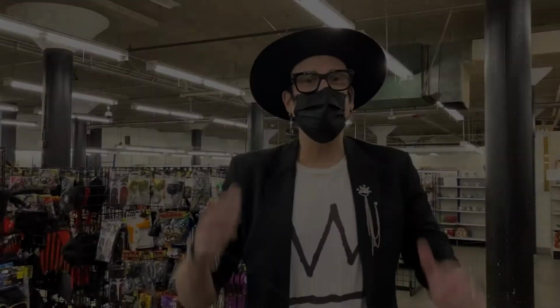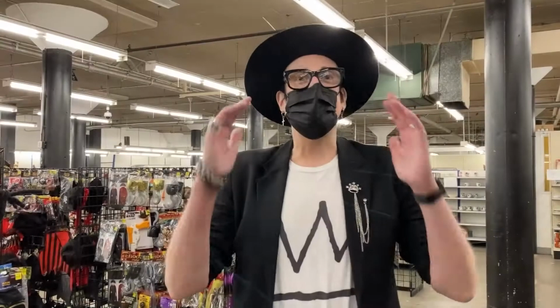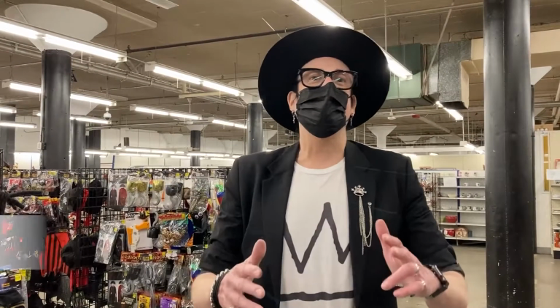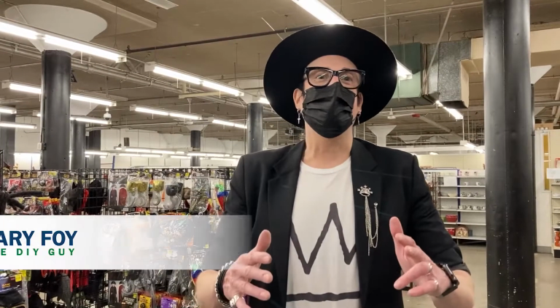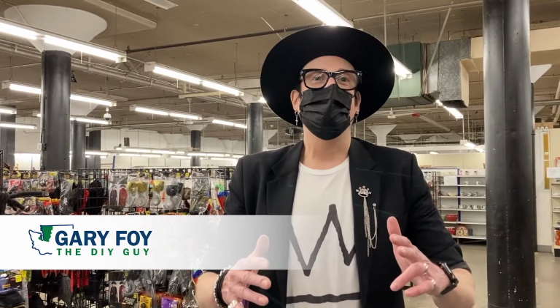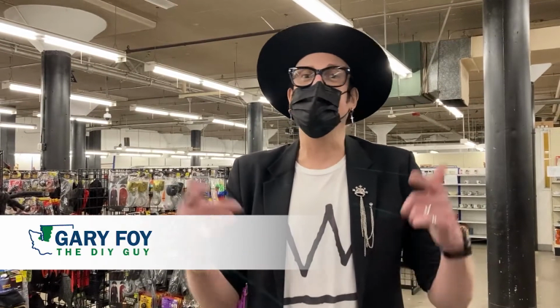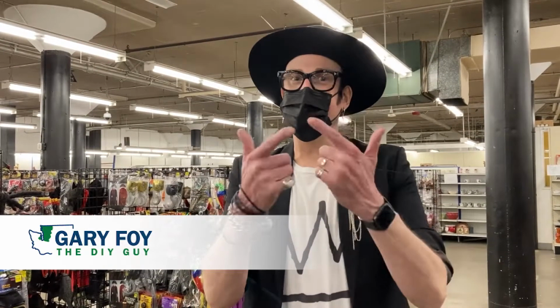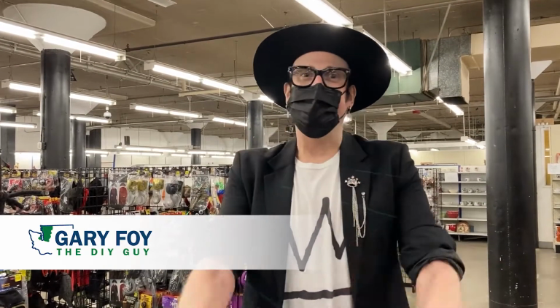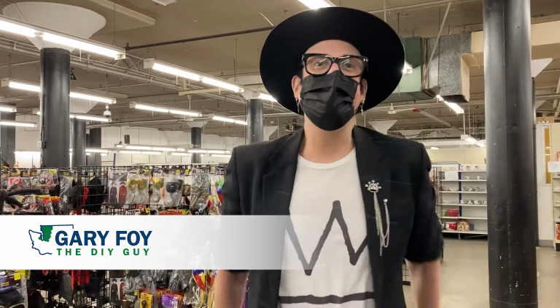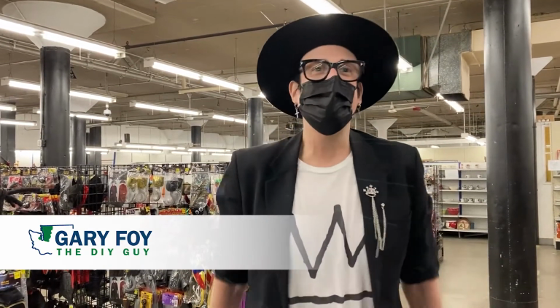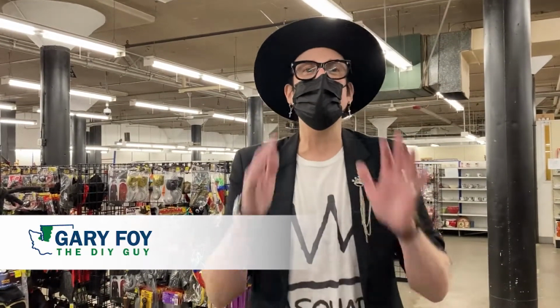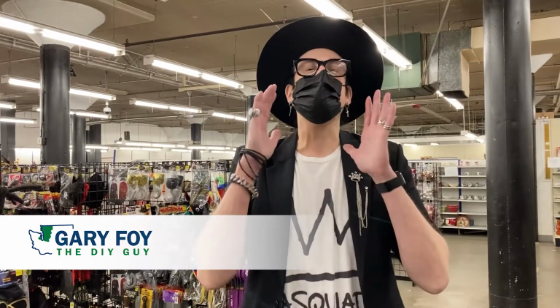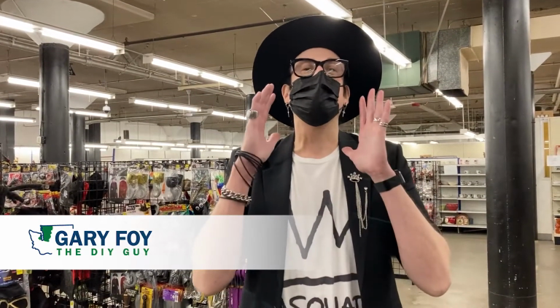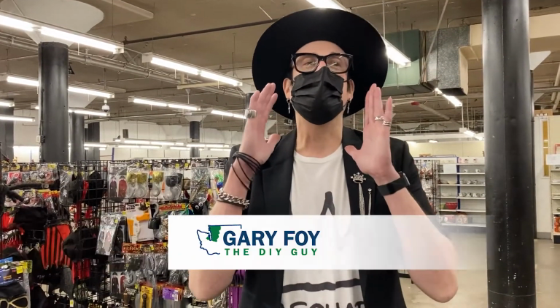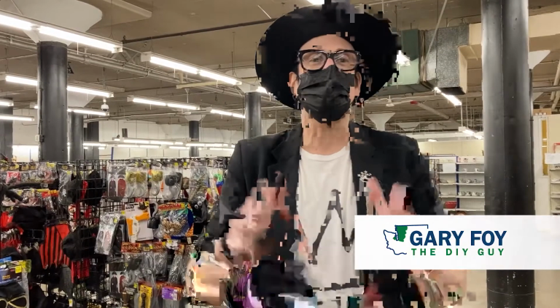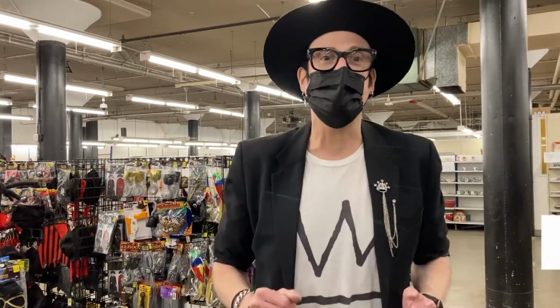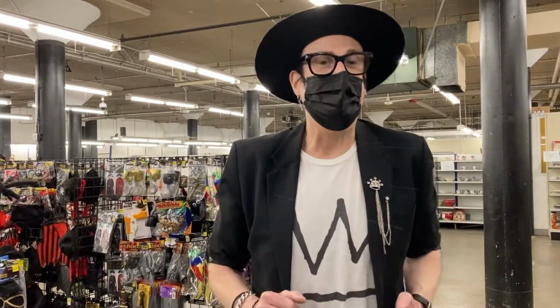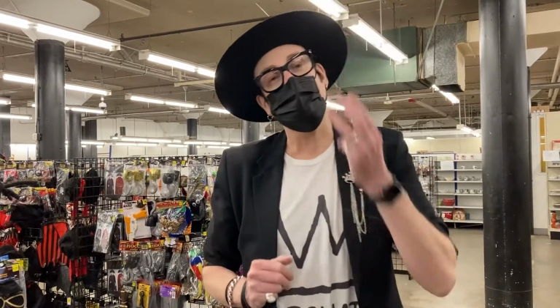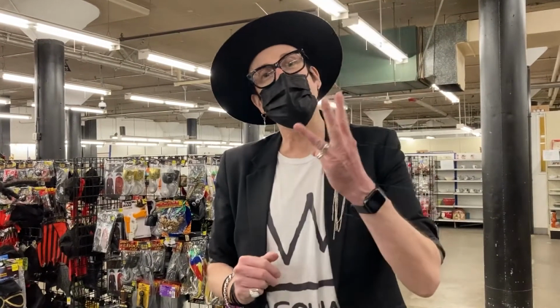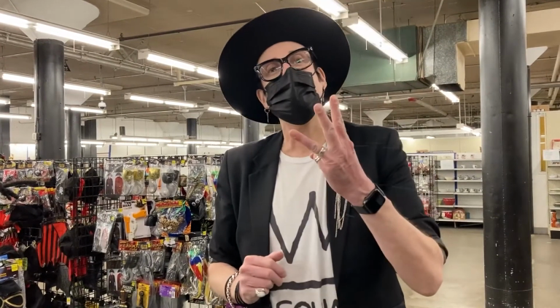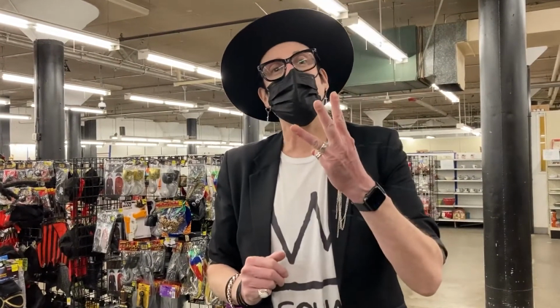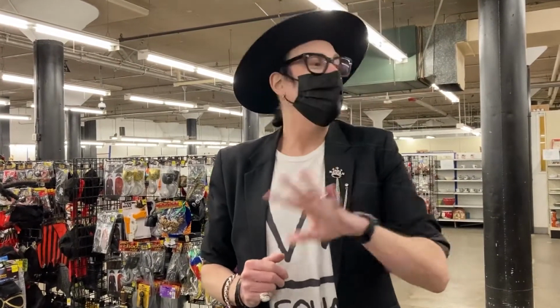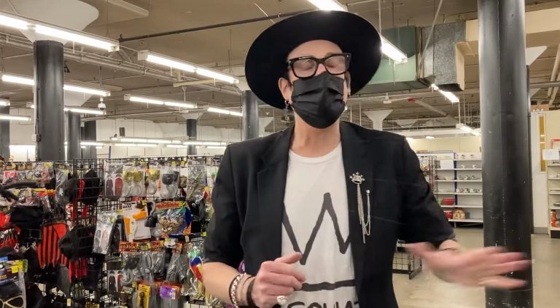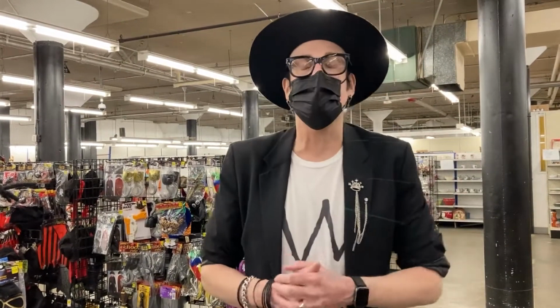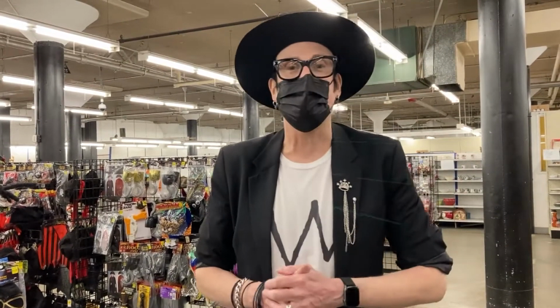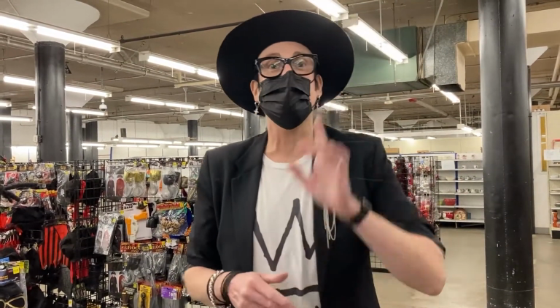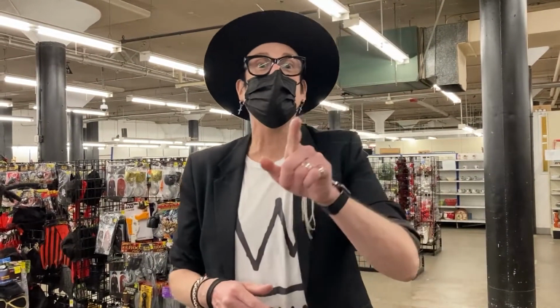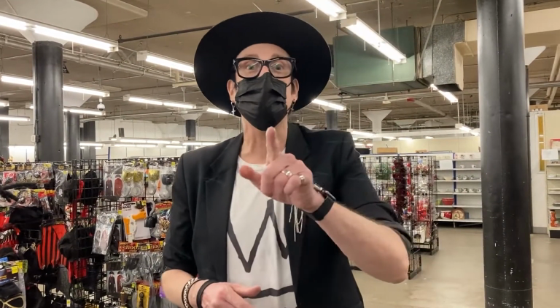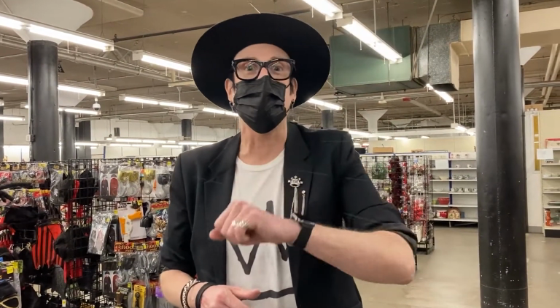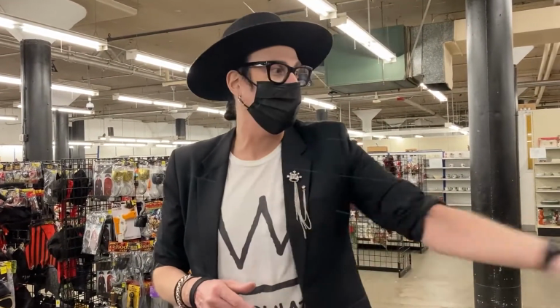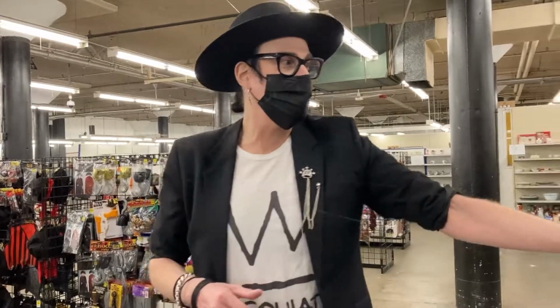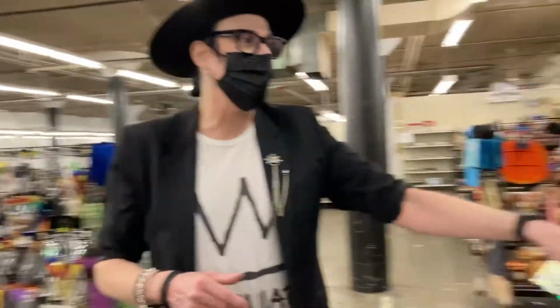DIY Gary here down at Goodwill. You might have missed this on Fox 13 — I talked about three easy looks to do. Today I'm gonna show you what they are. Let's look at the first one really quick. Check this out.